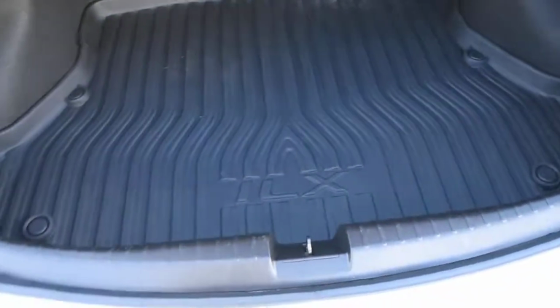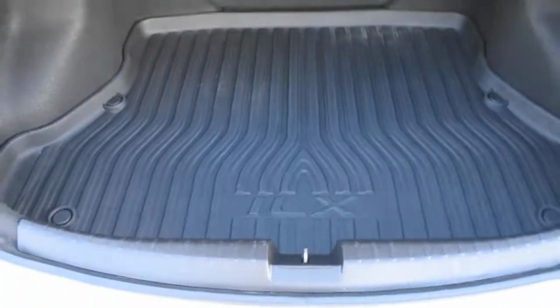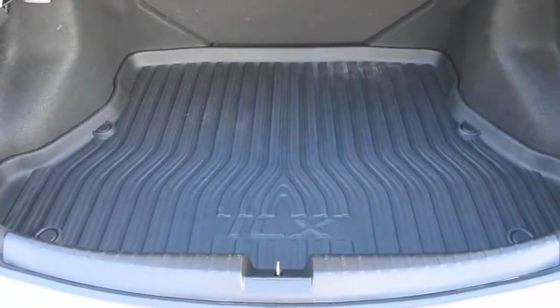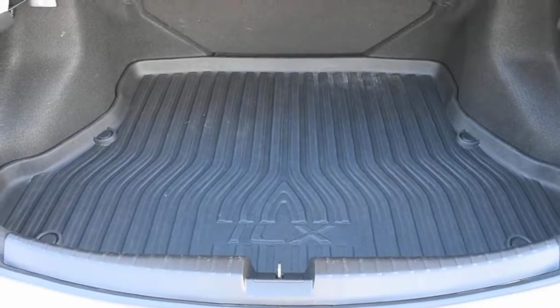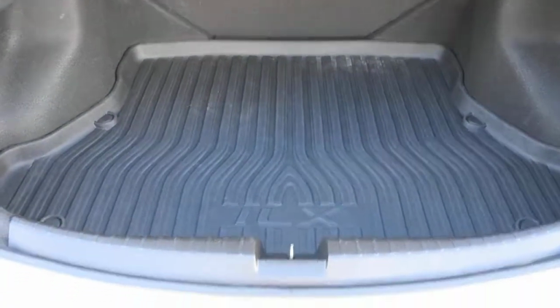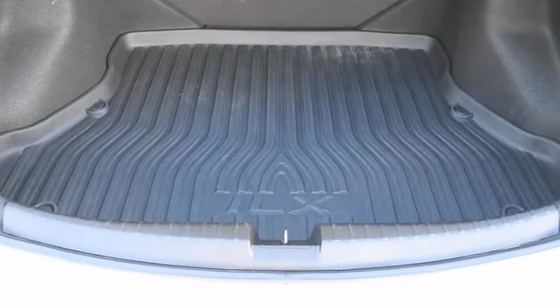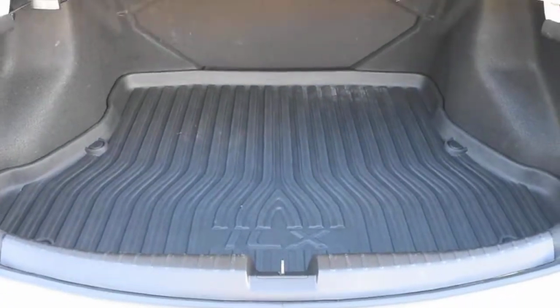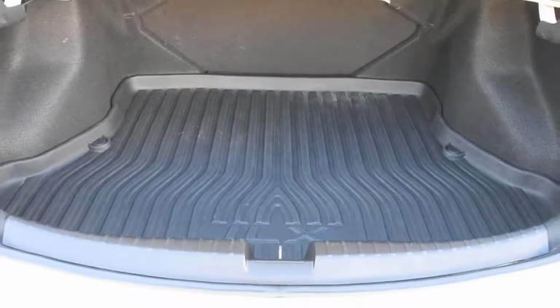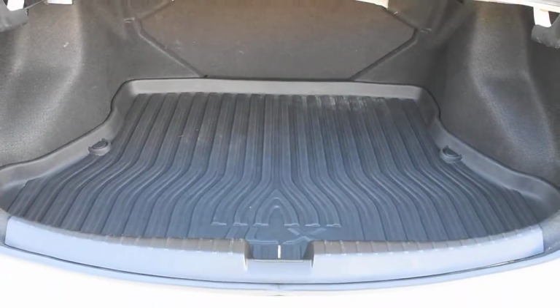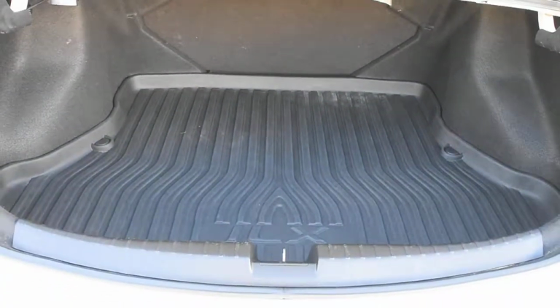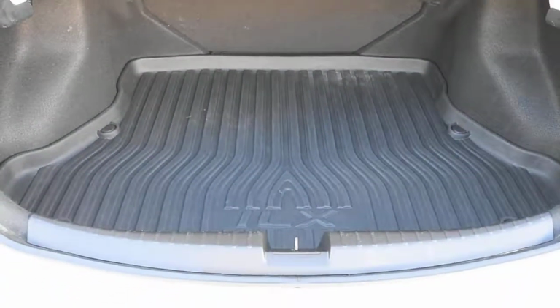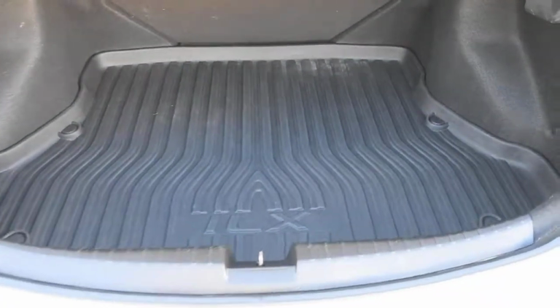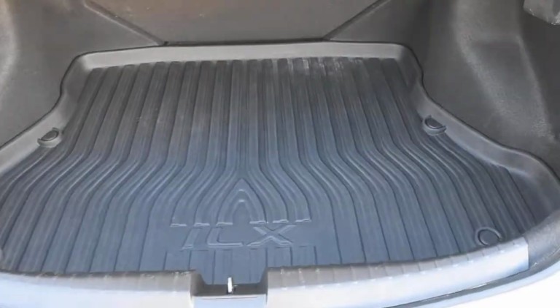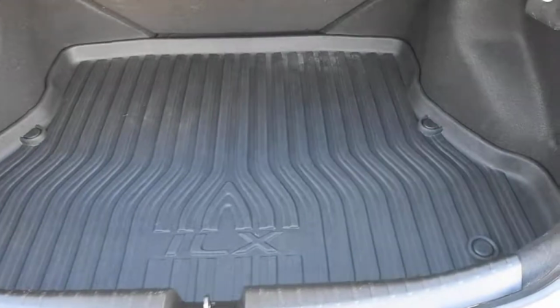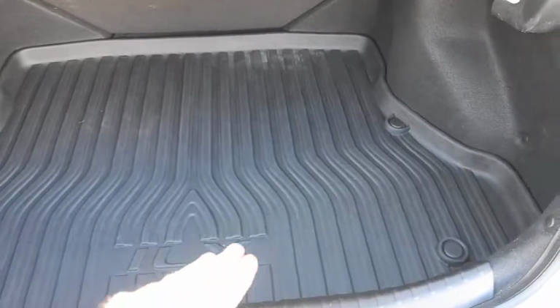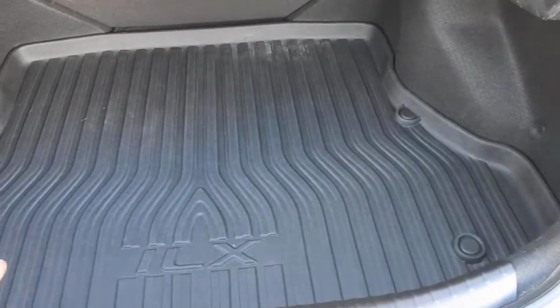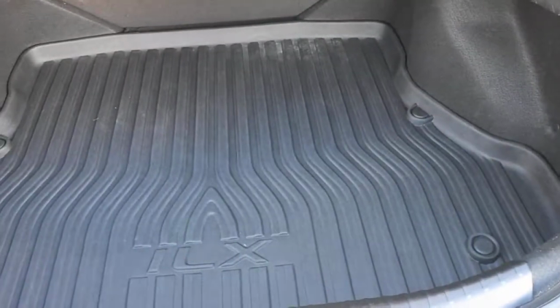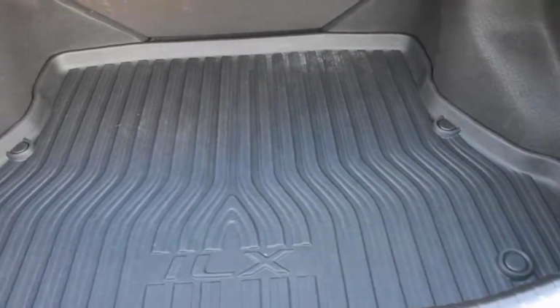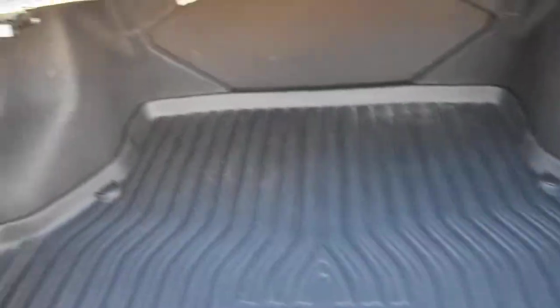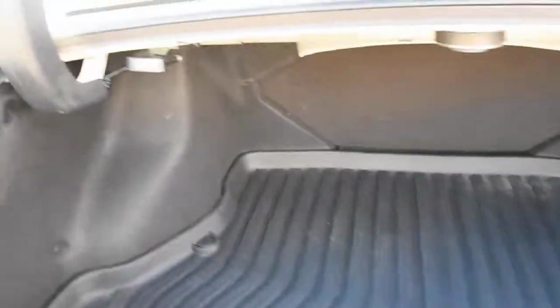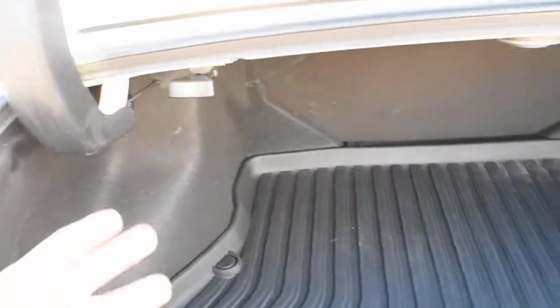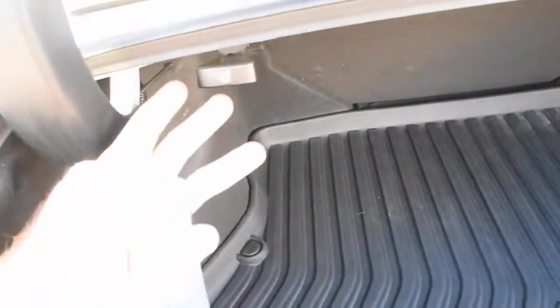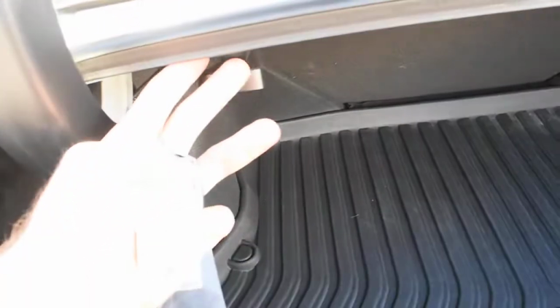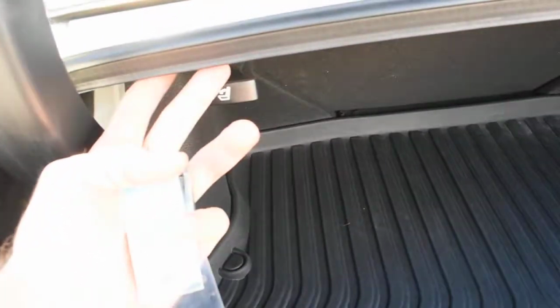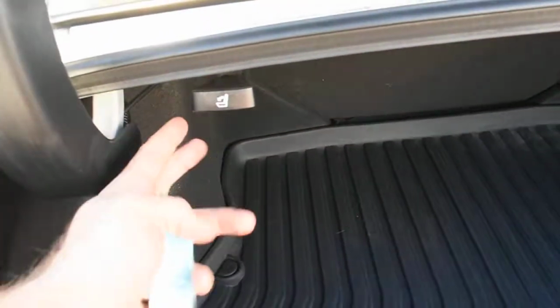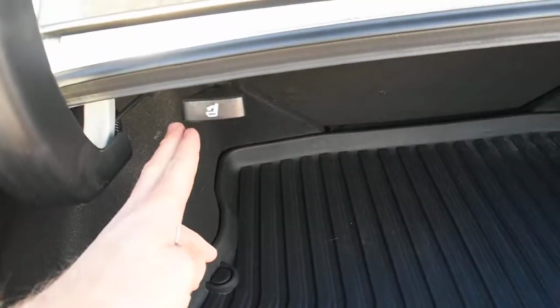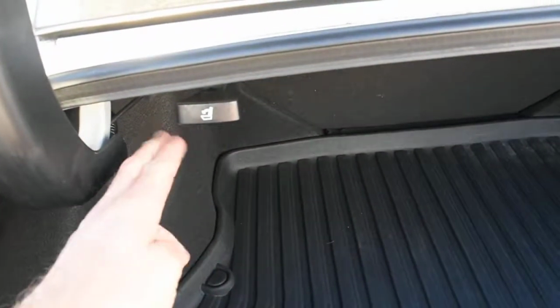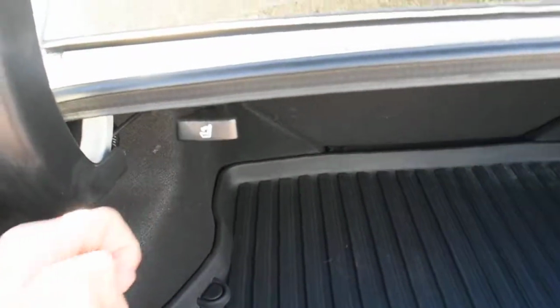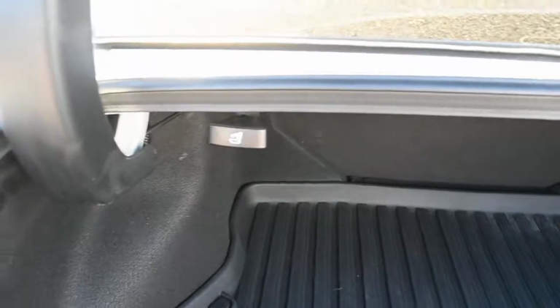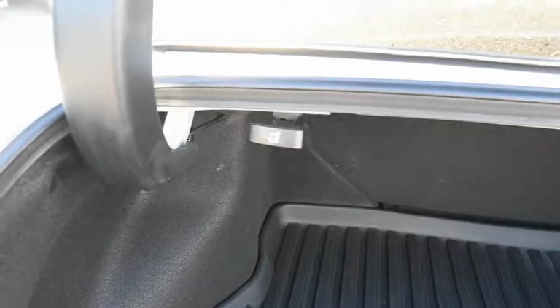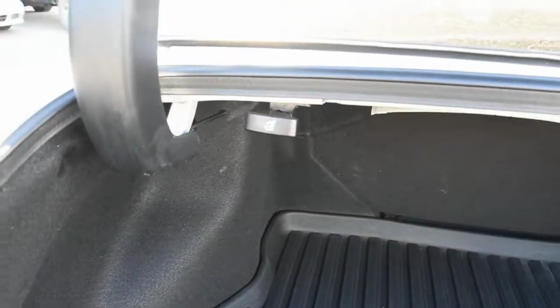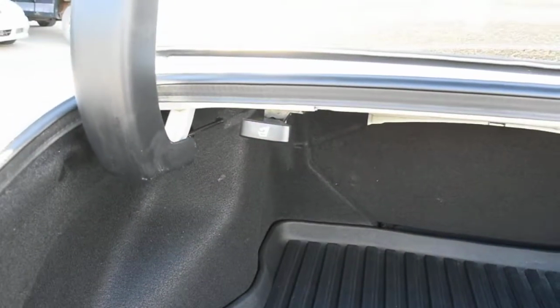And lastly you do have your rear cargo area, which does come with a nice little cargo tray as well as your folding rear seating for extra cargo space.